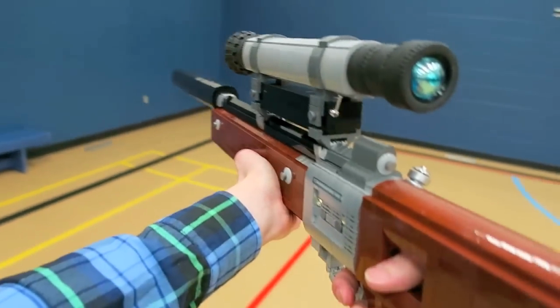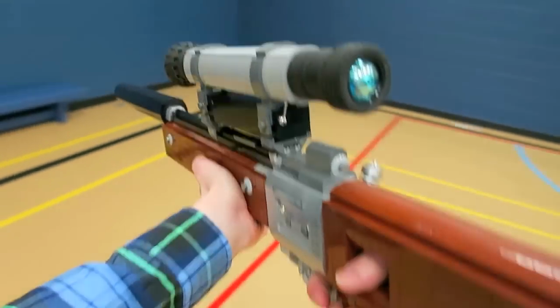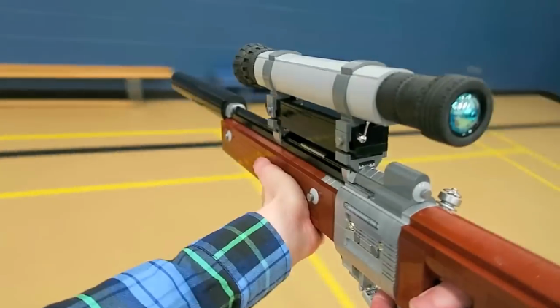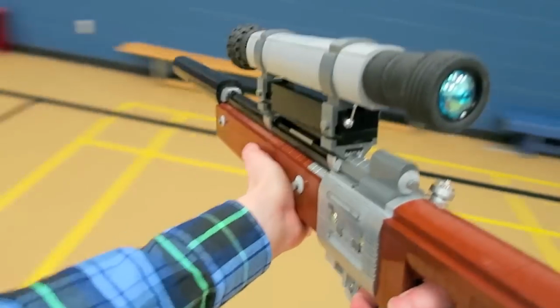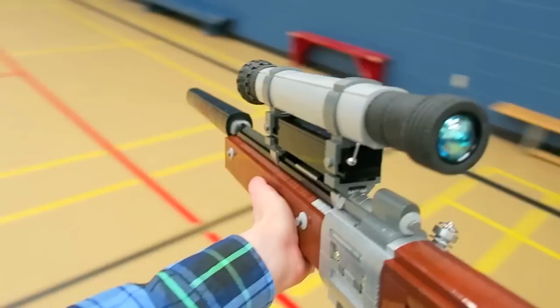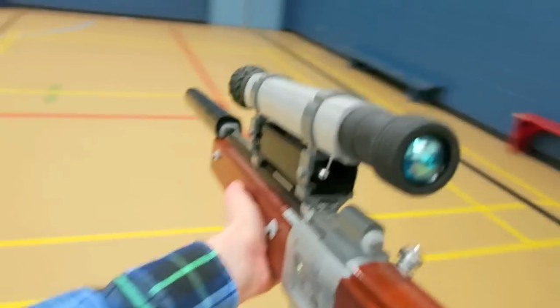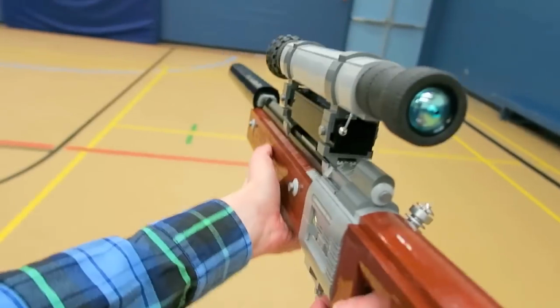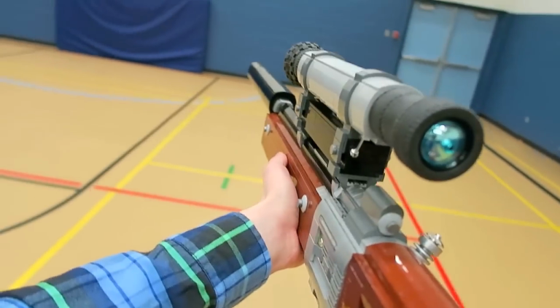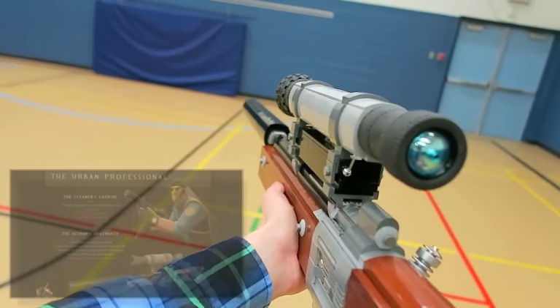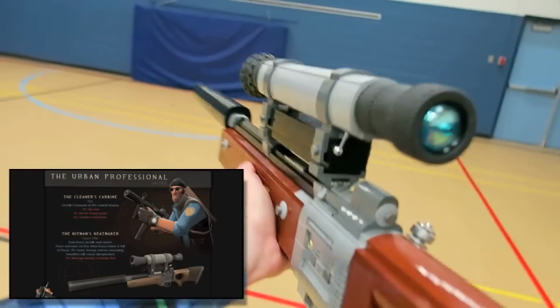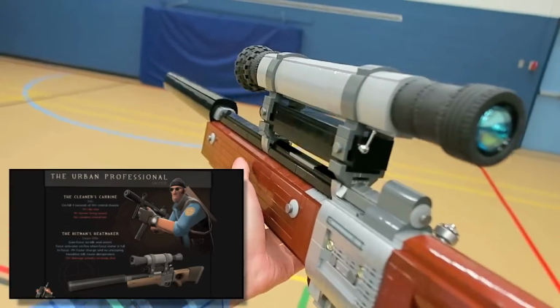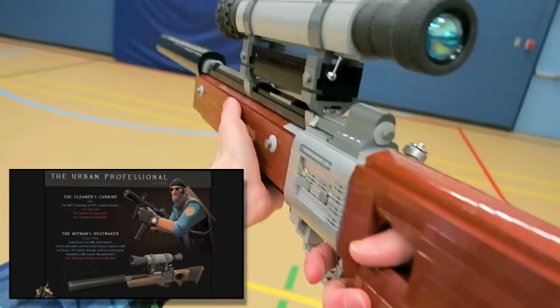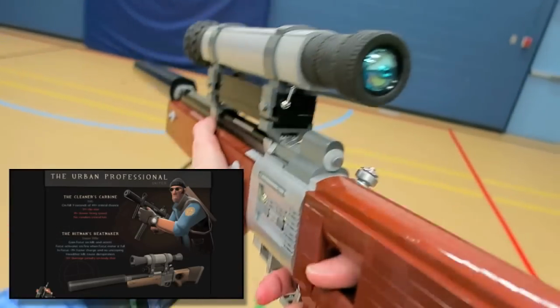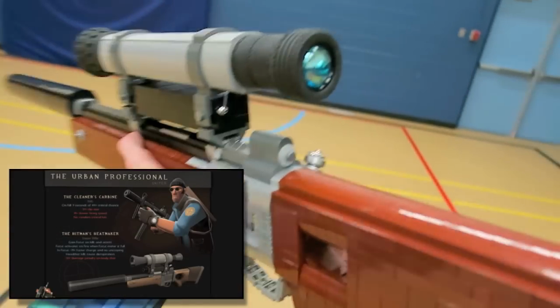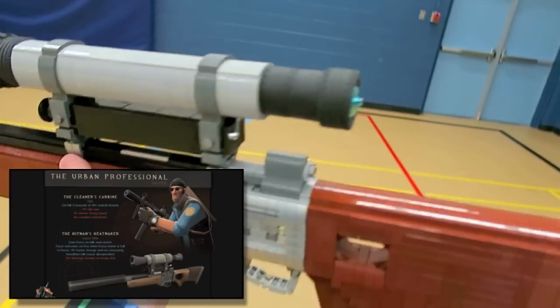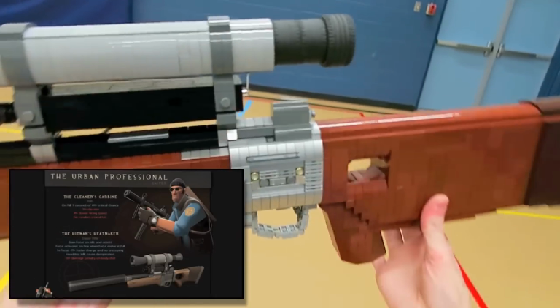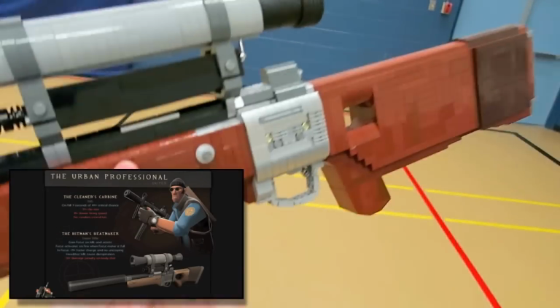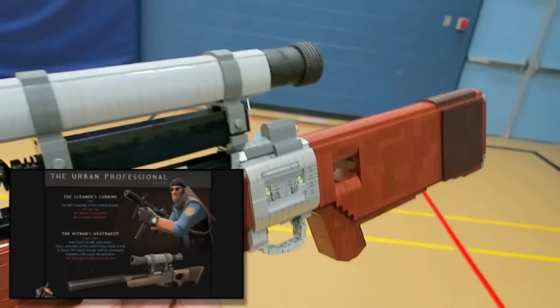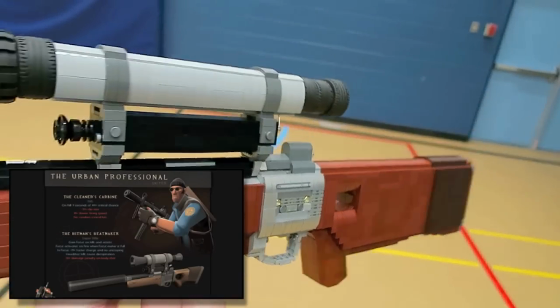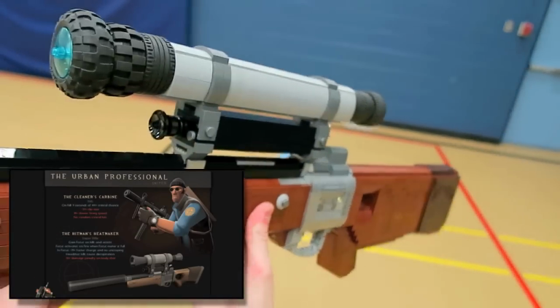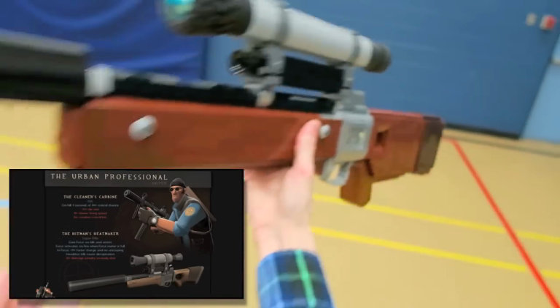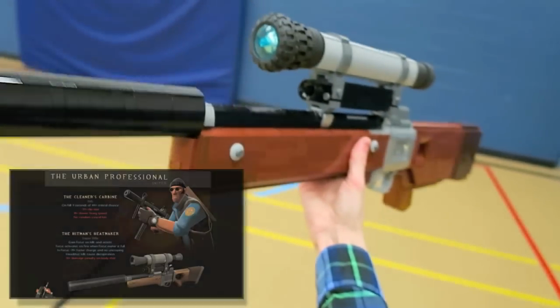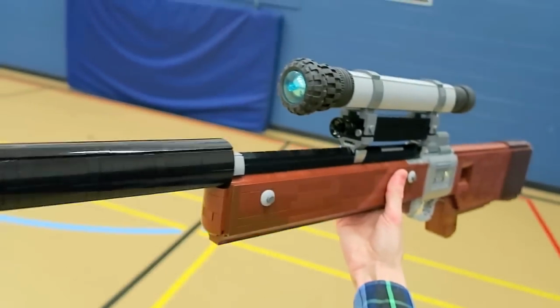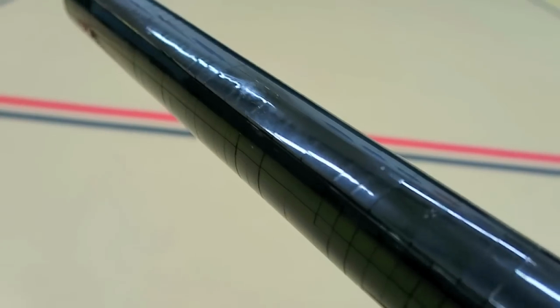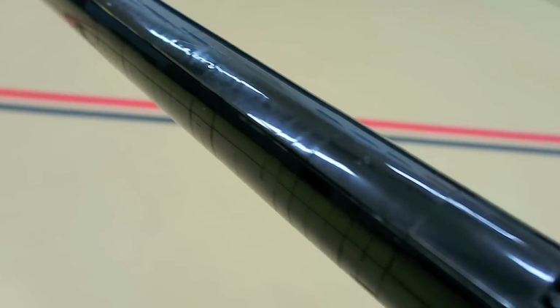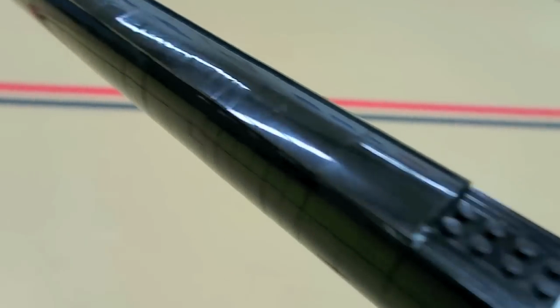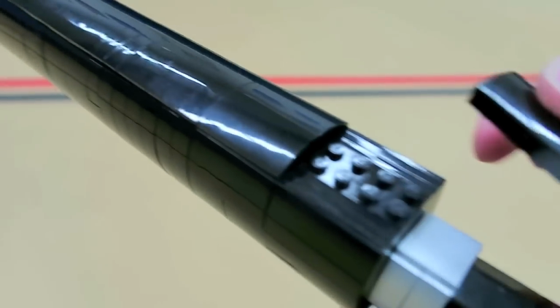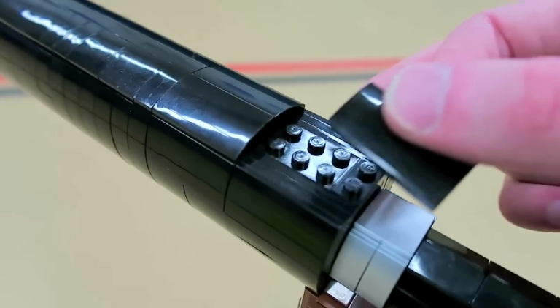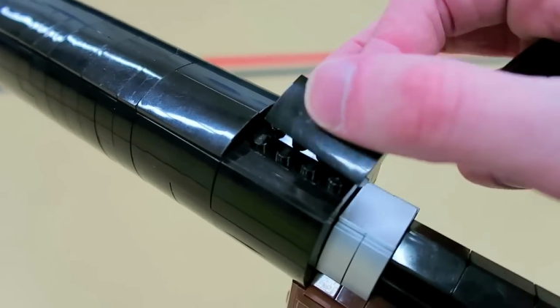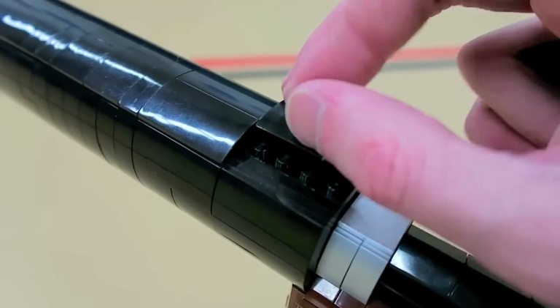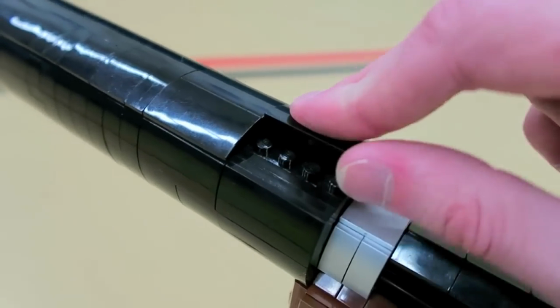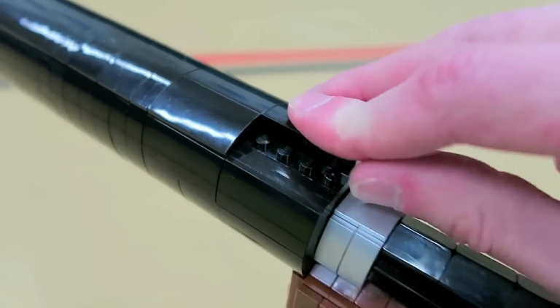In Team Fortress 2, the Hitman's Heatmaker is part of the Urban Professional Item Set along with the Cleaner's Carbine and Liquidator's Lid. It can also be crafted with a class token, a slot token, as well as some scrap metal.